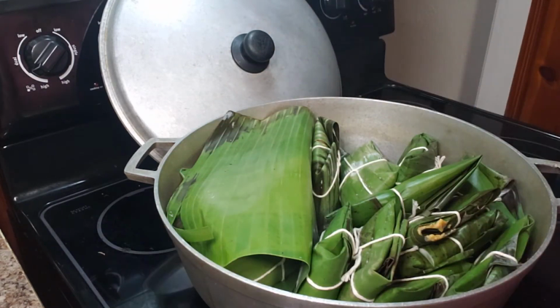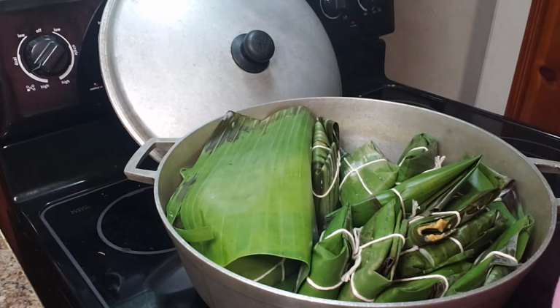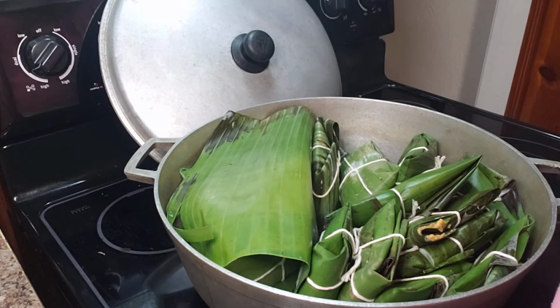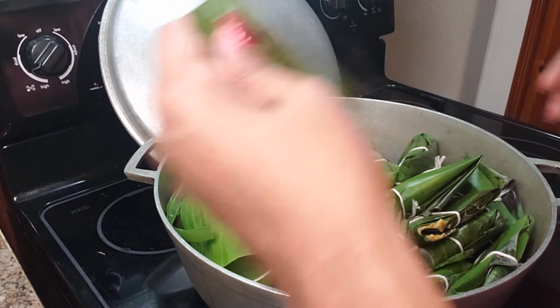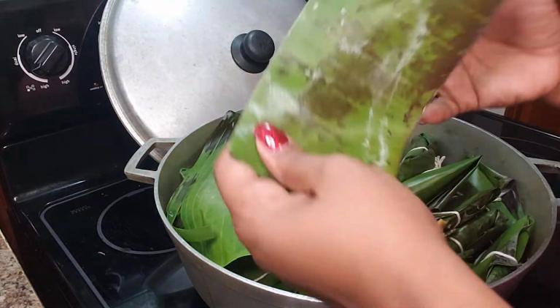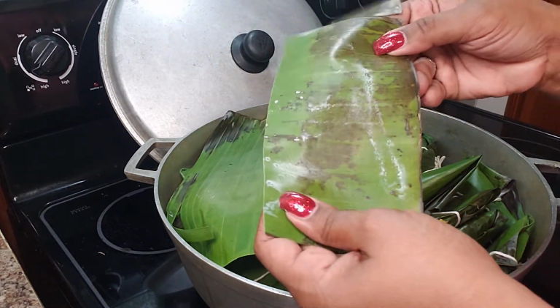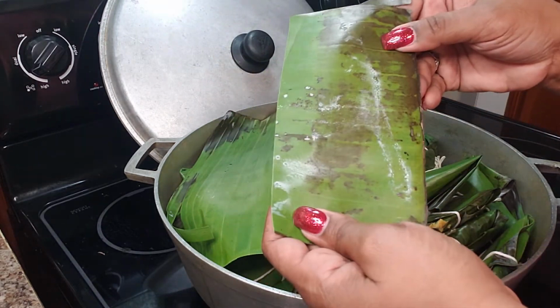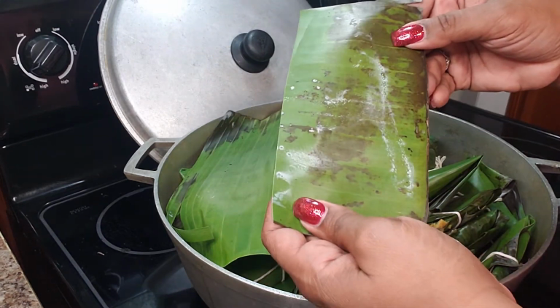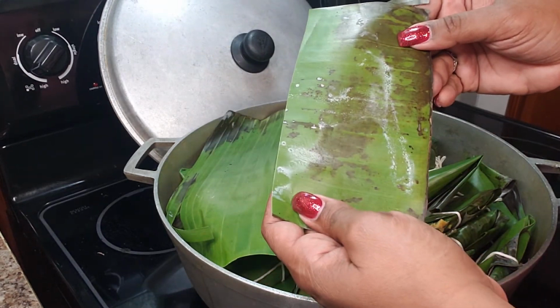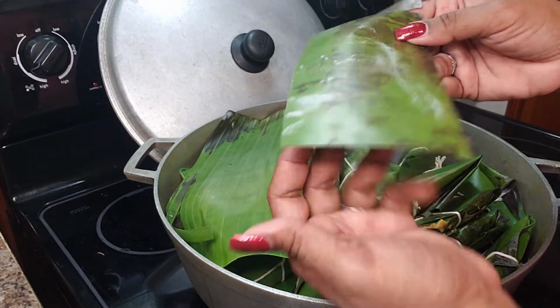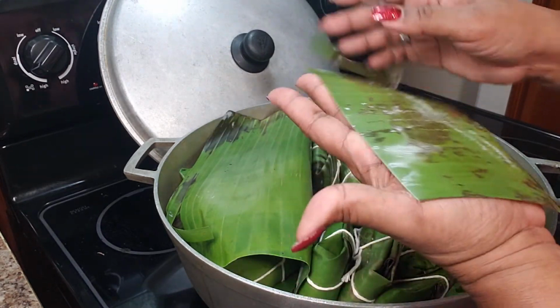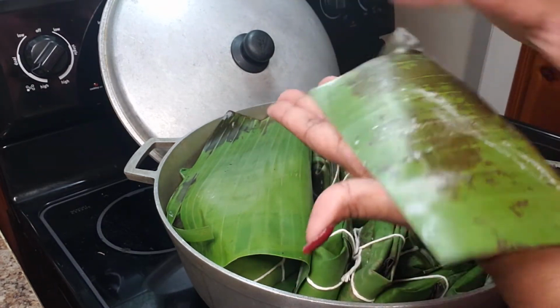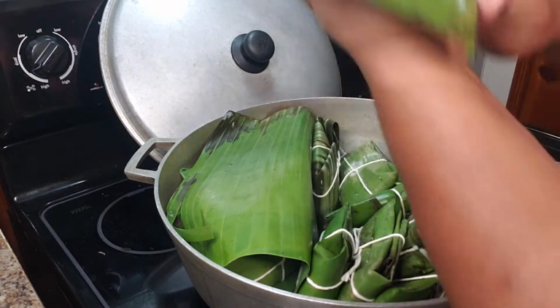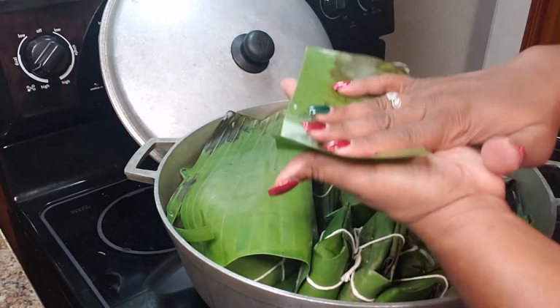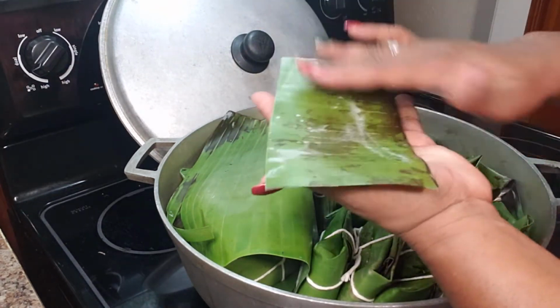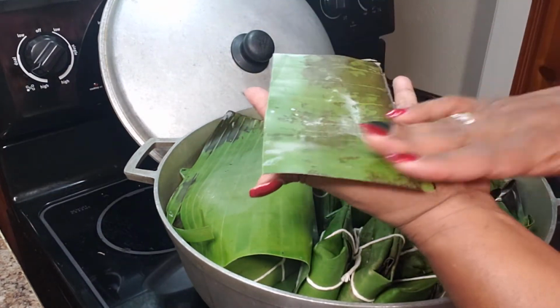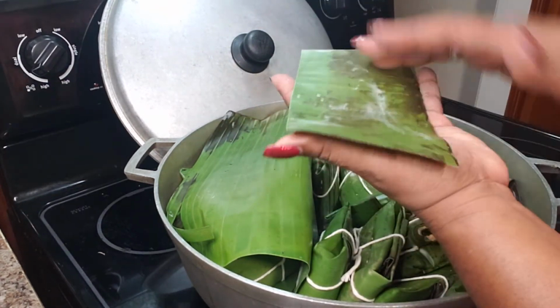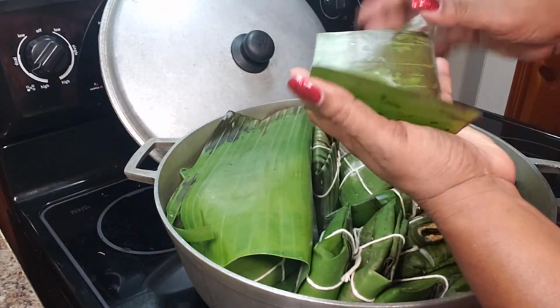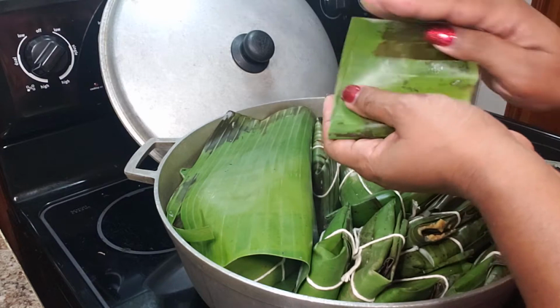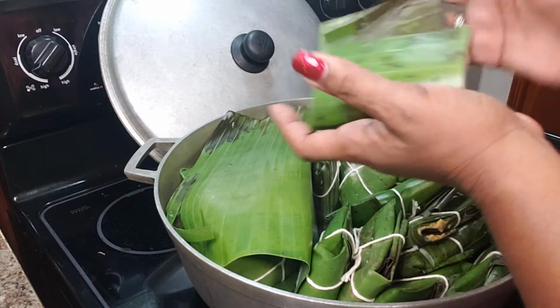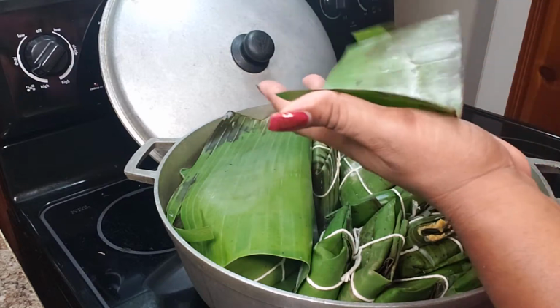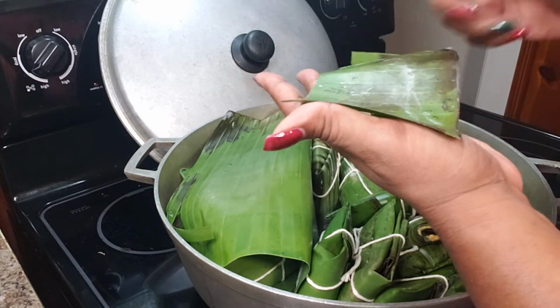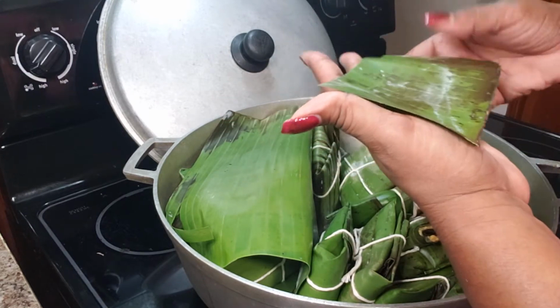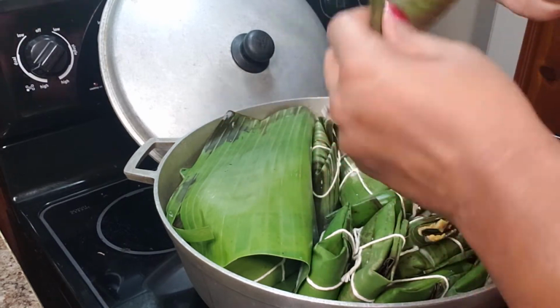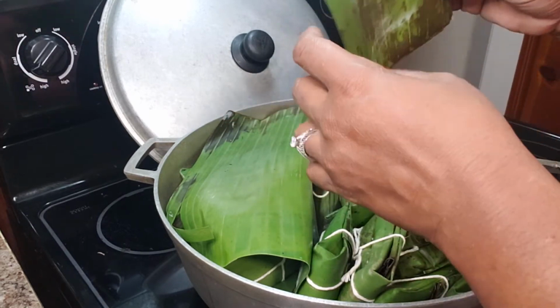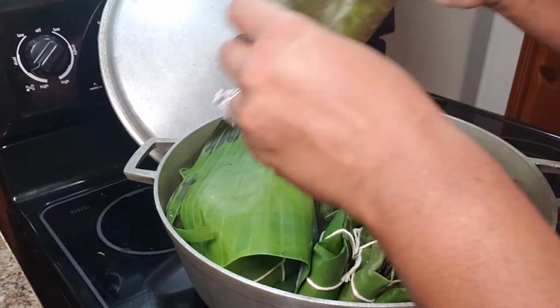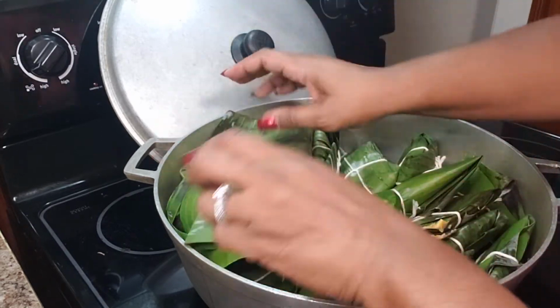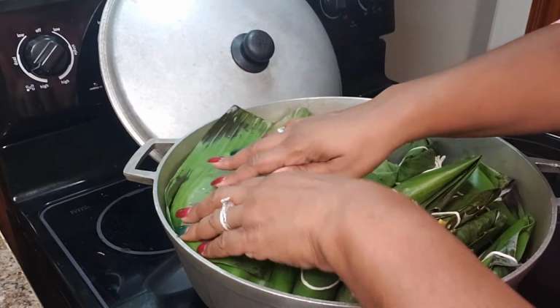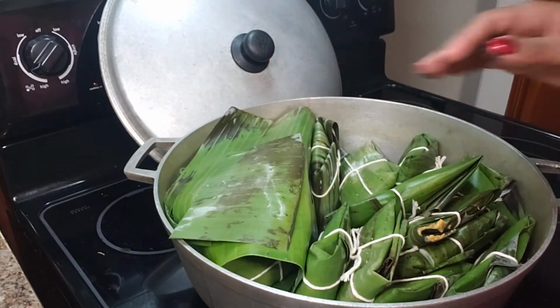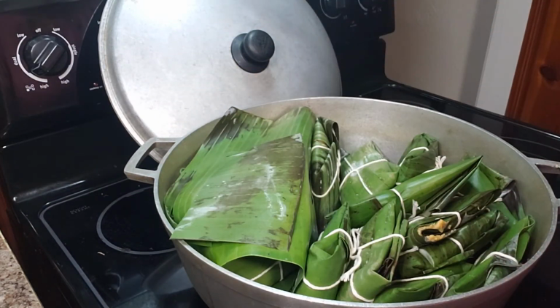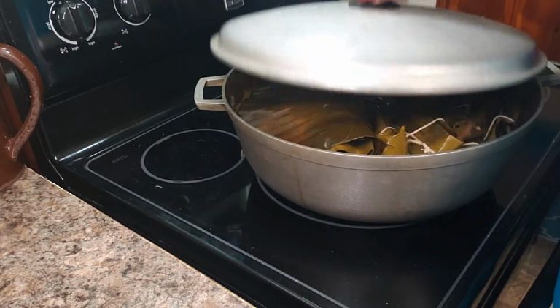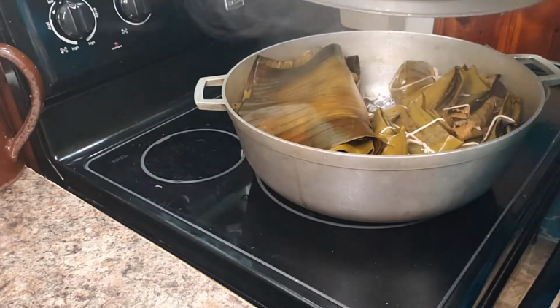If I do not have a lot of leaves, I just use one little piece like this, put it inside of a foil, put my filling in, and wrap it up in the foil just for the taste.